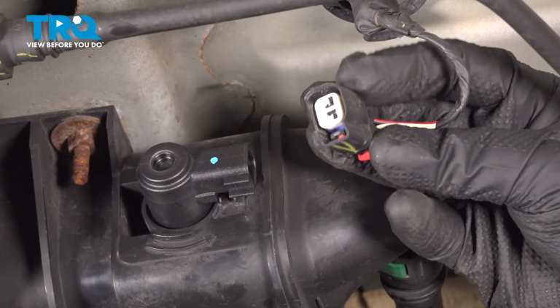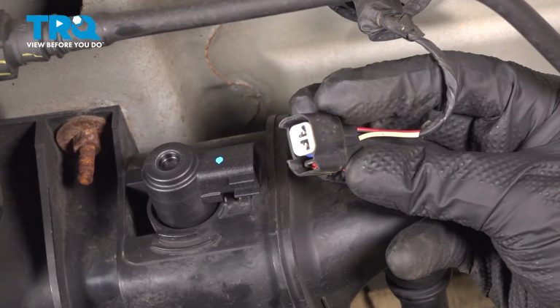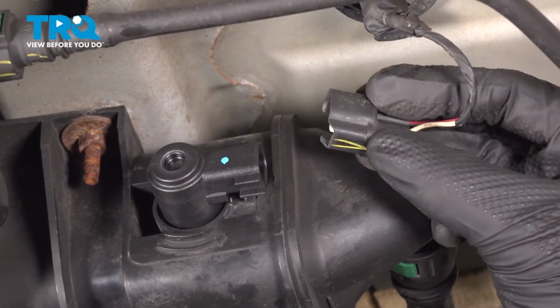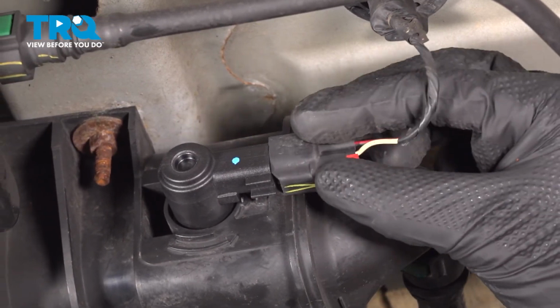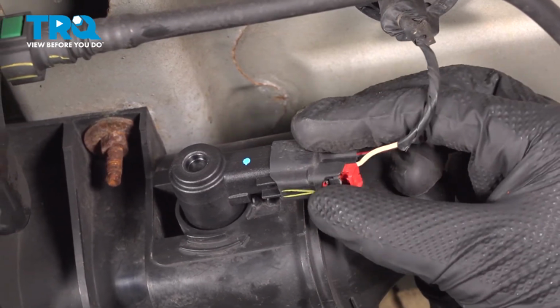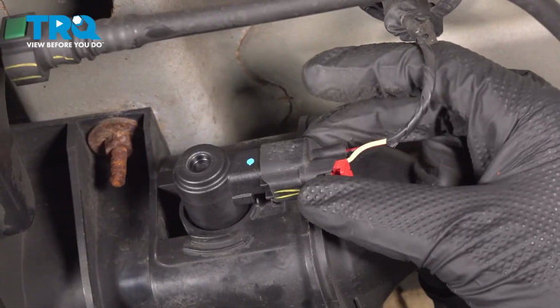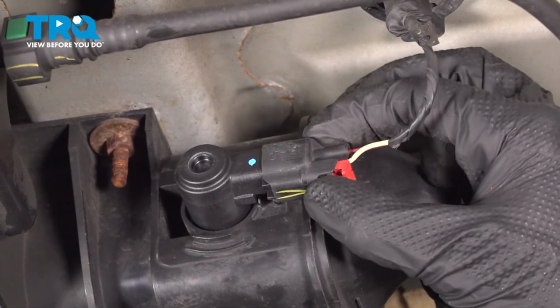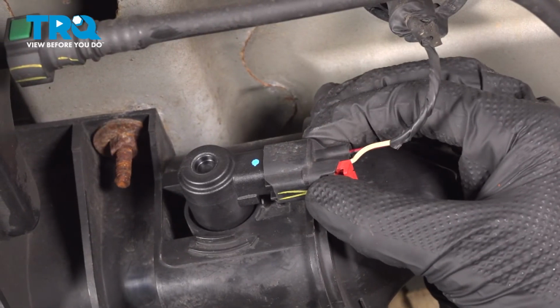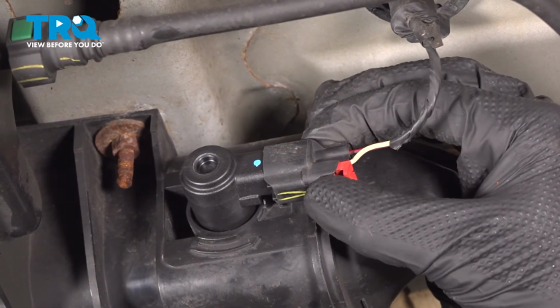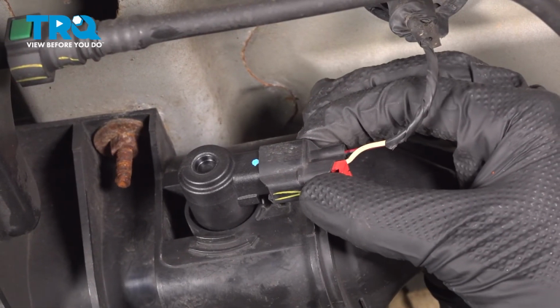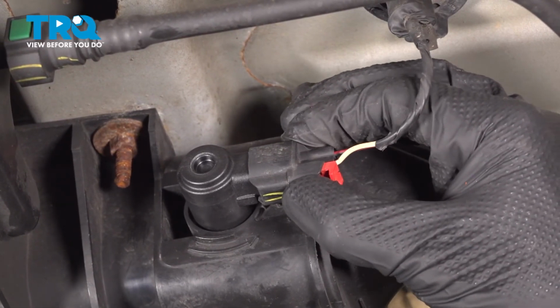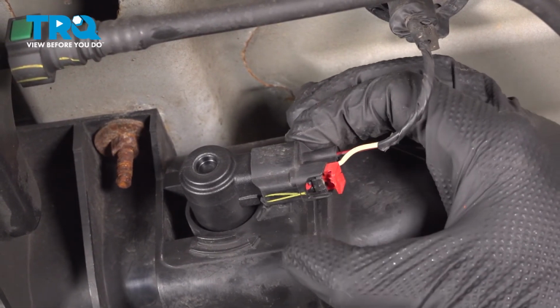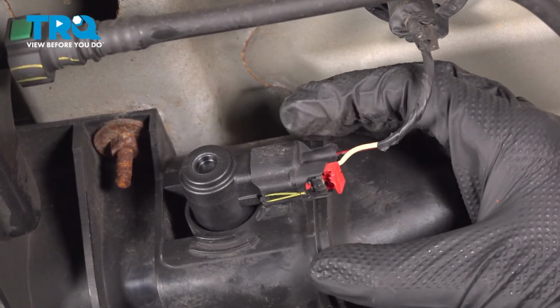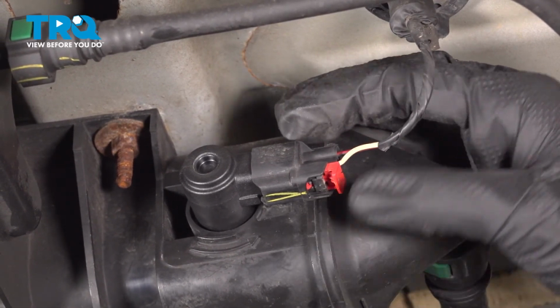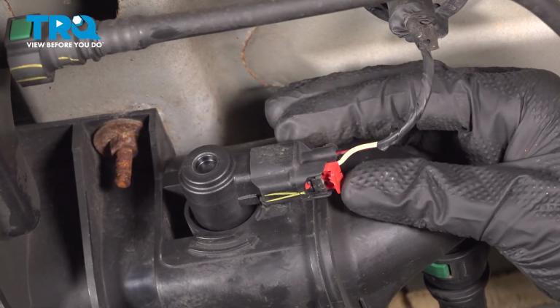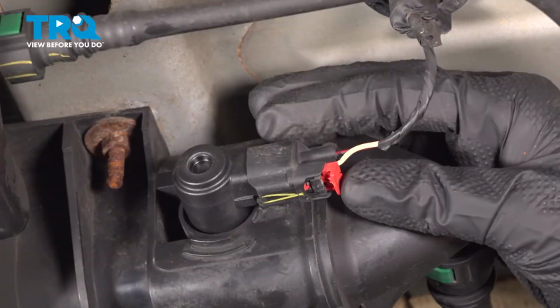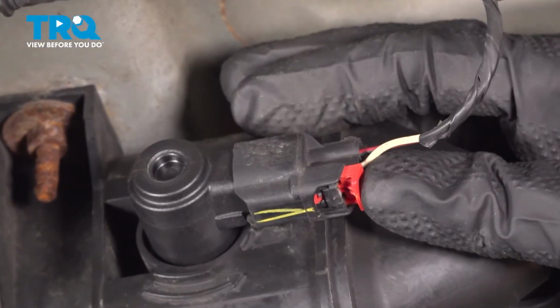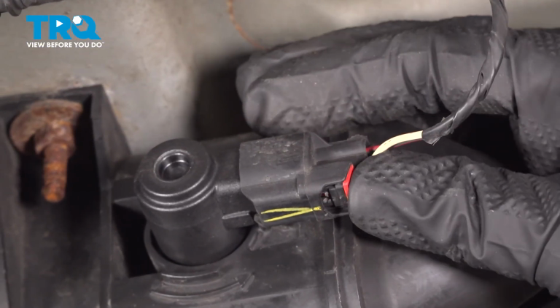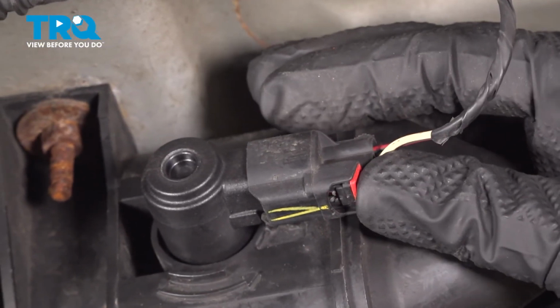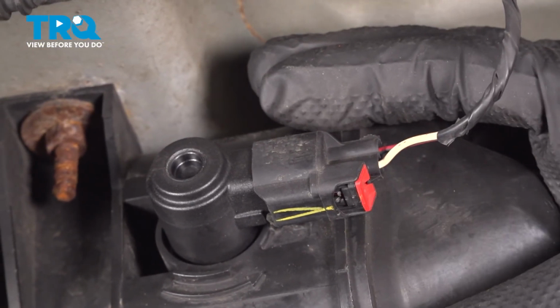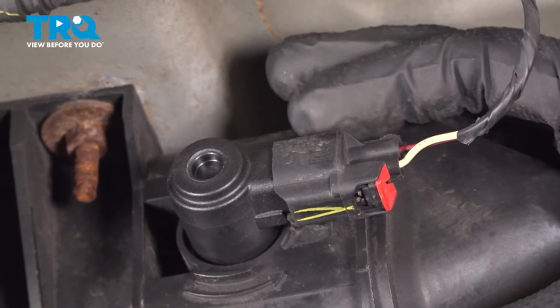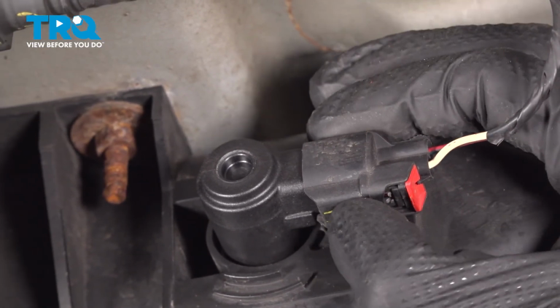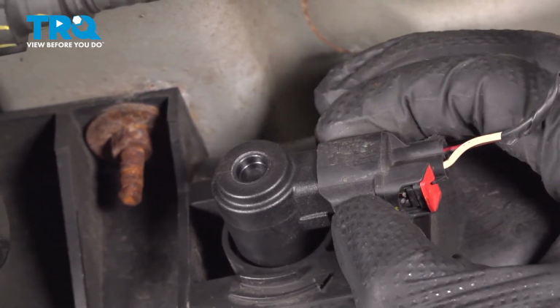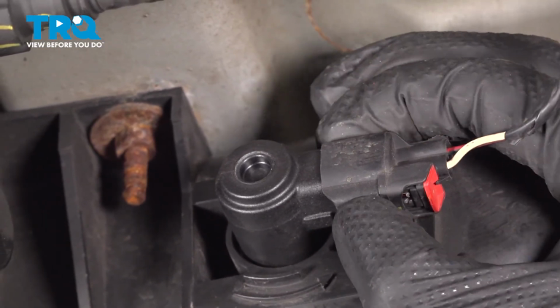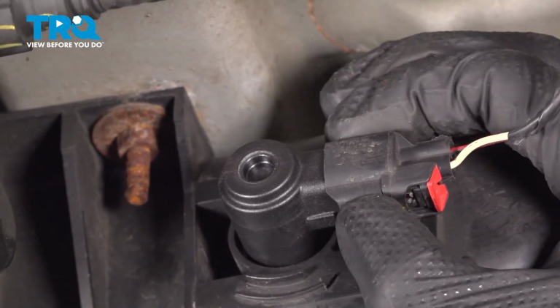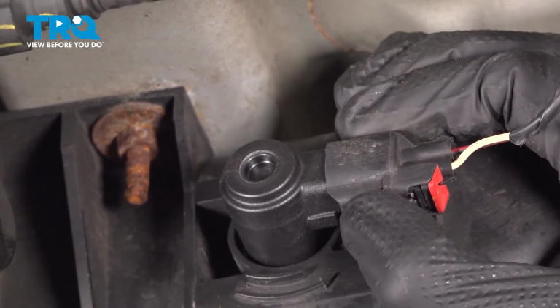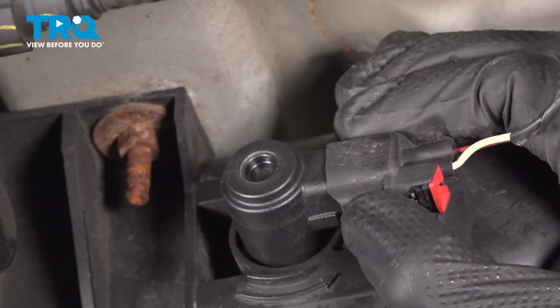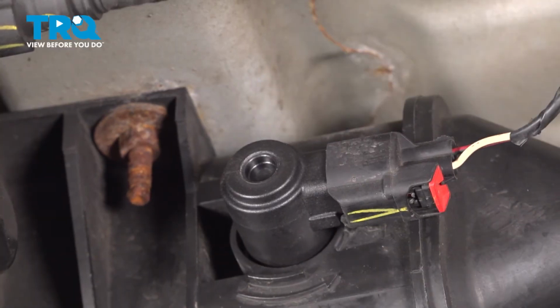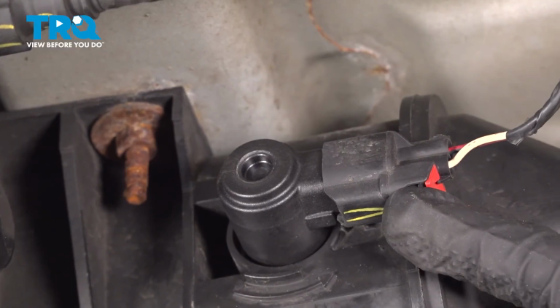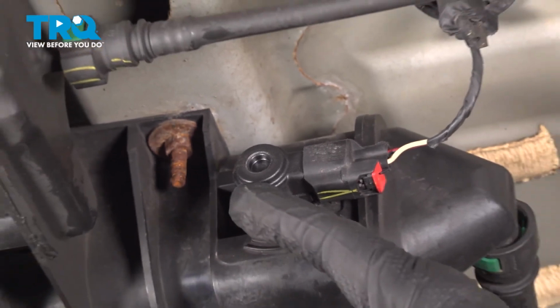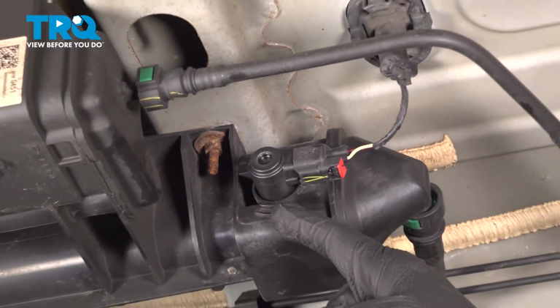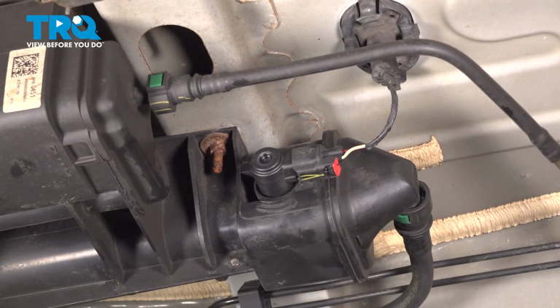Continue on to the electrical connector. Press it in and listen for a click — I heard a light click there. We'll lock it in with the red locking tab. Double check and make sure everything's properly secured.